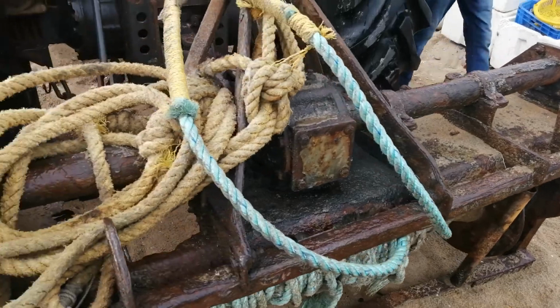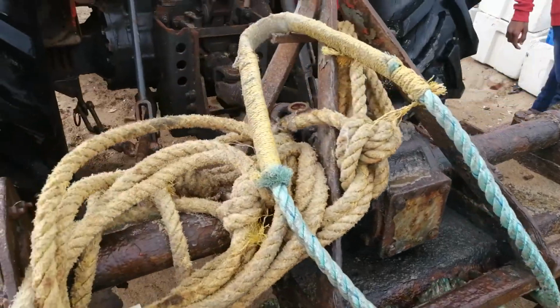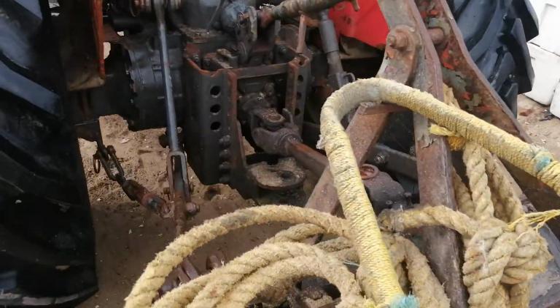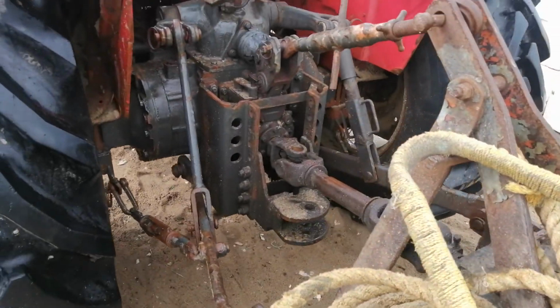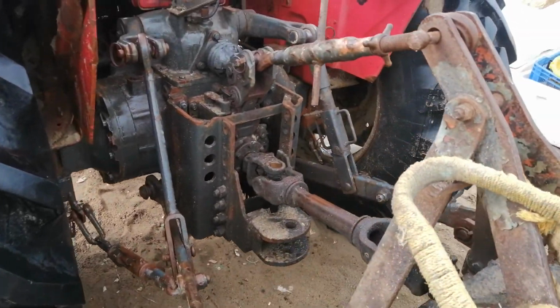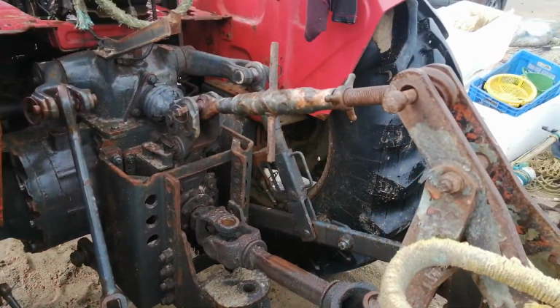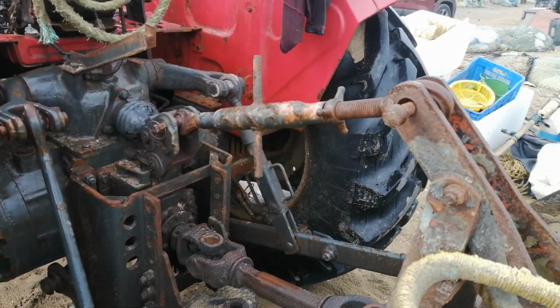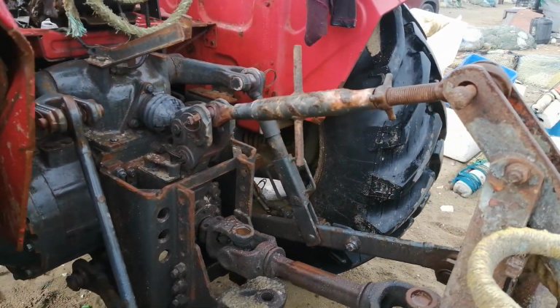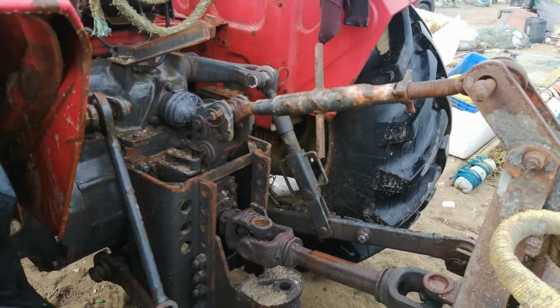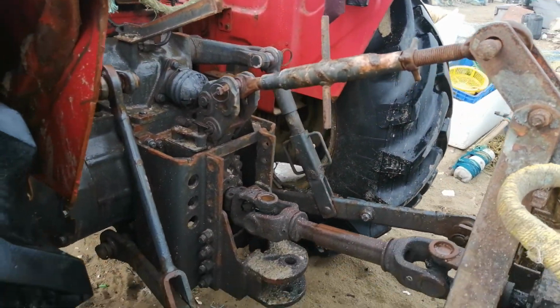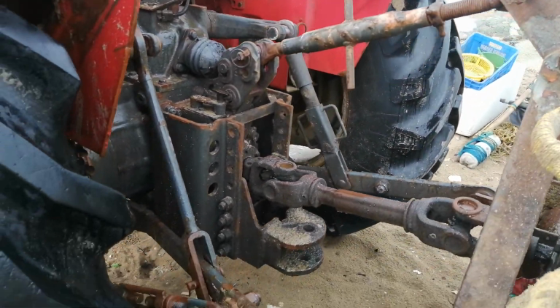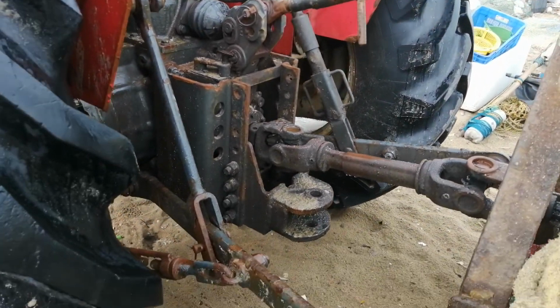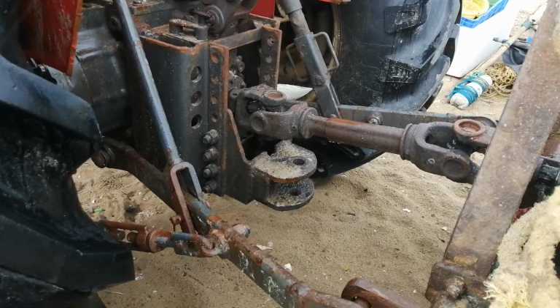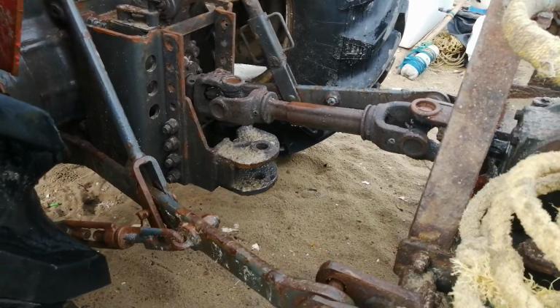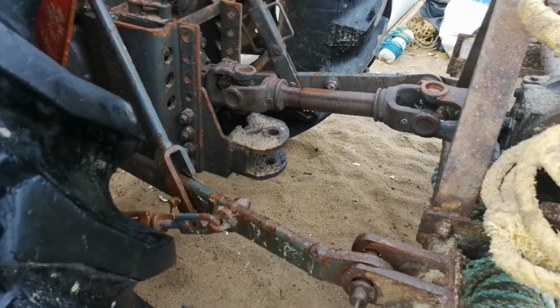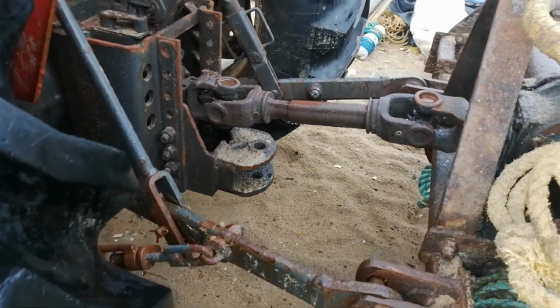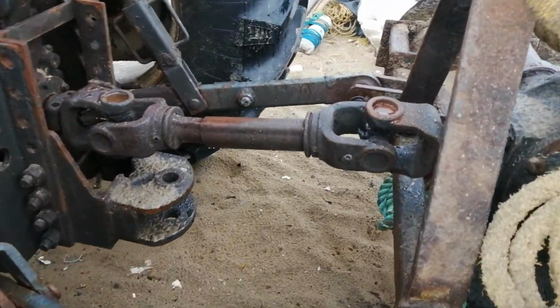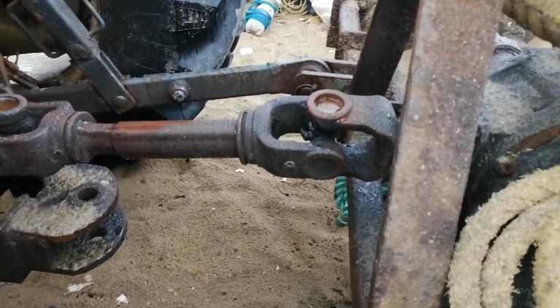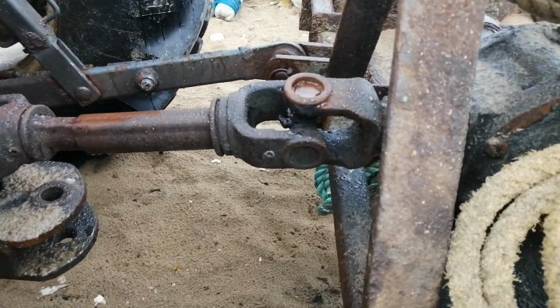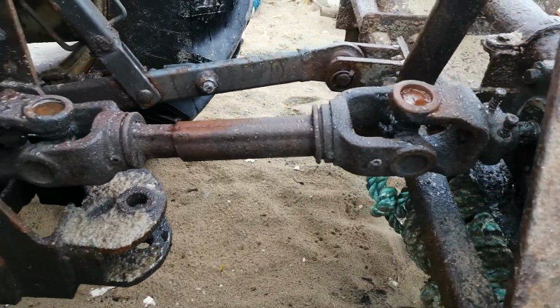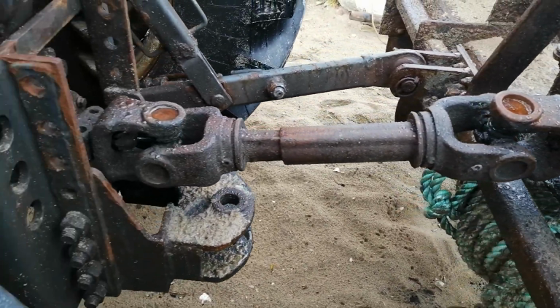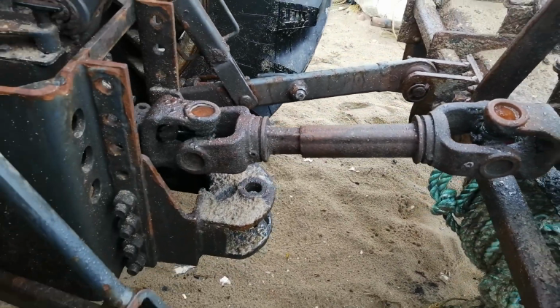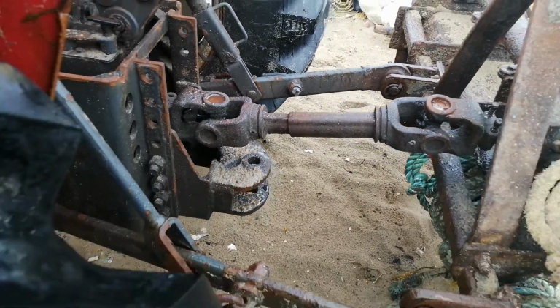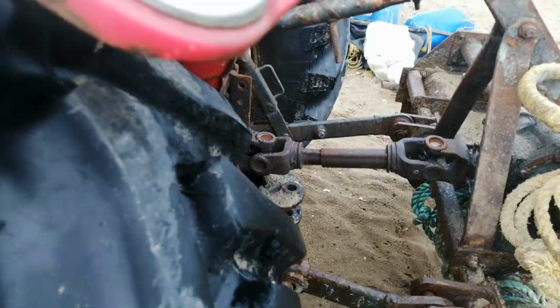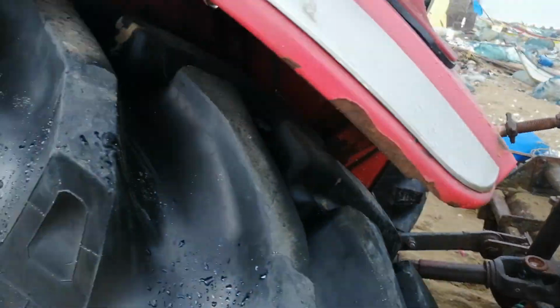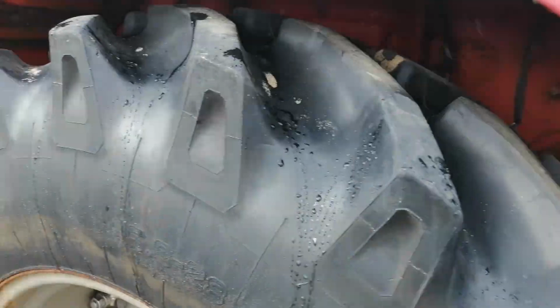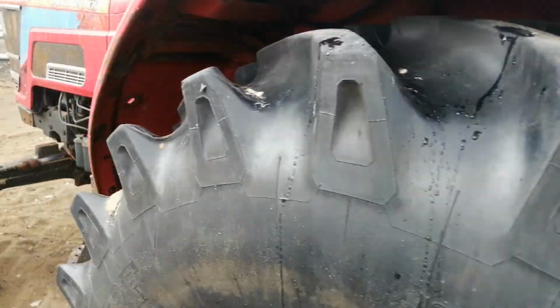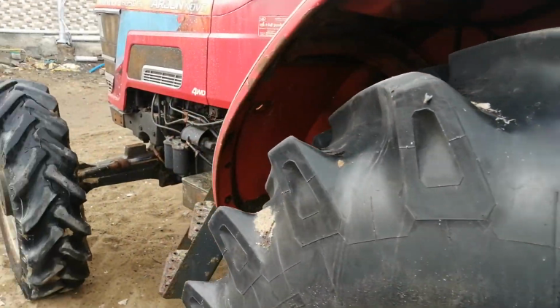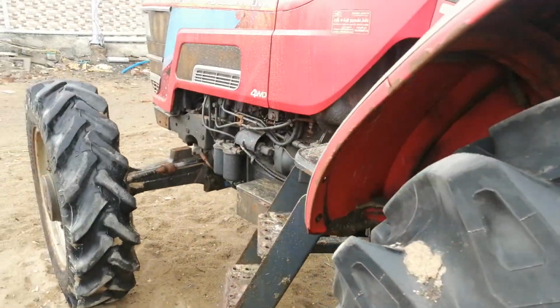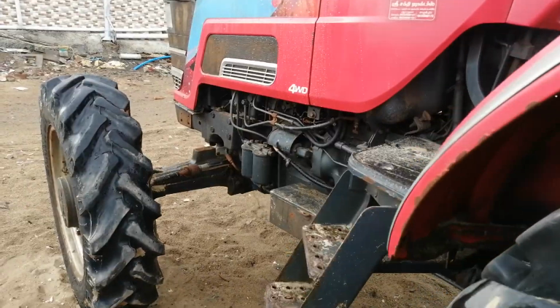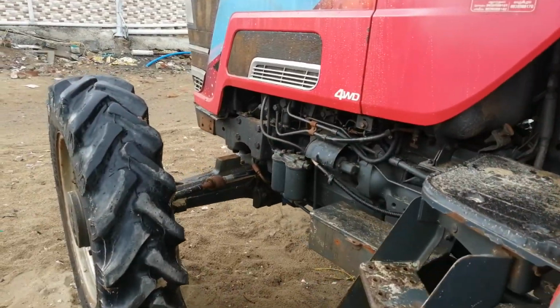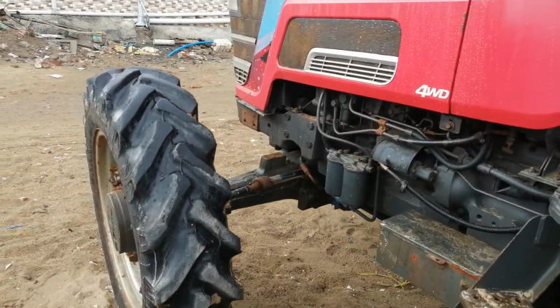There's a three-point link attached here. You can see the three-point link attached to a Mahendra four-wheel tractor.